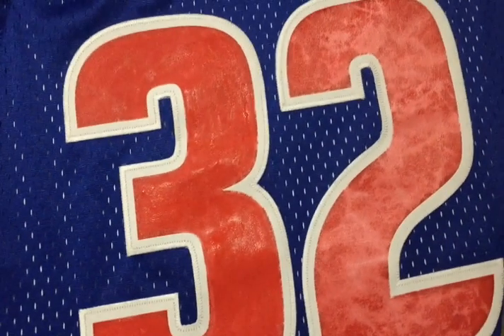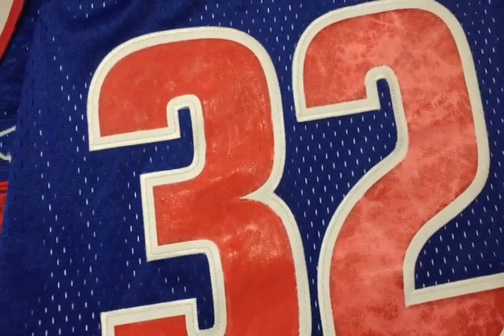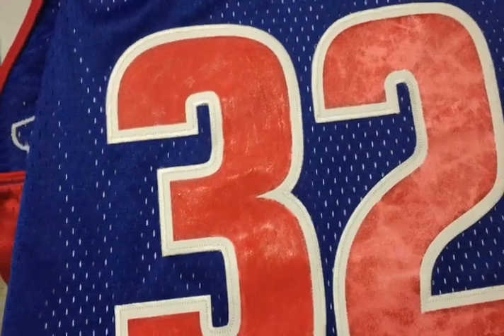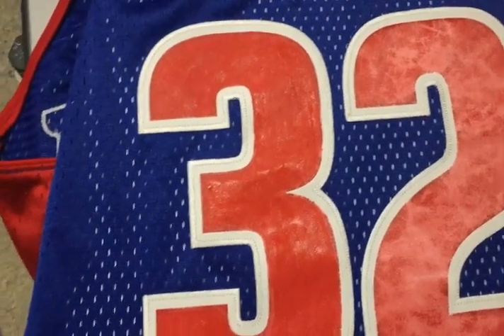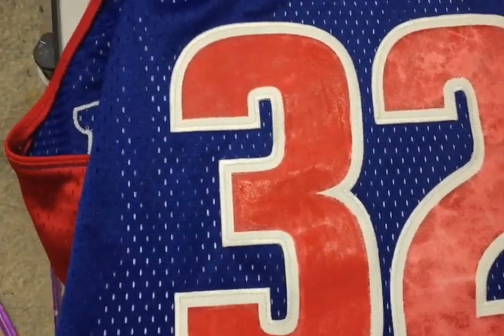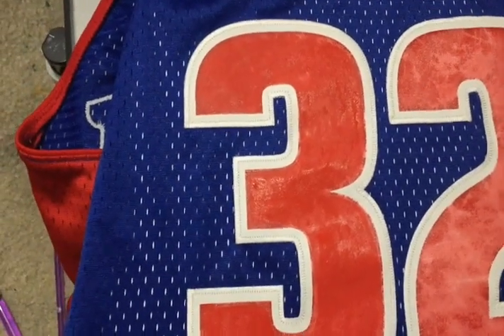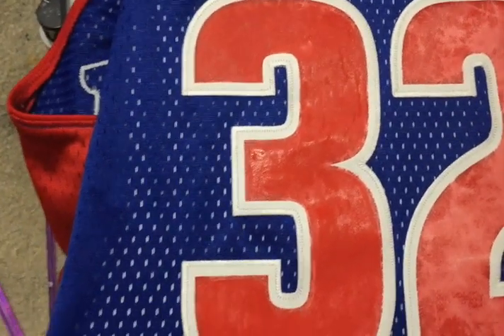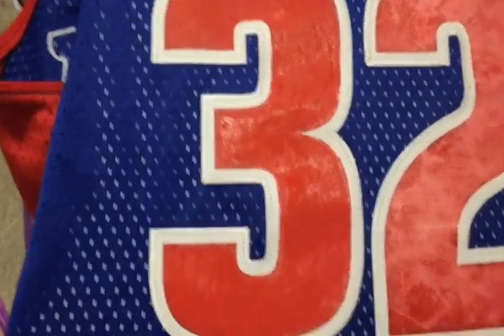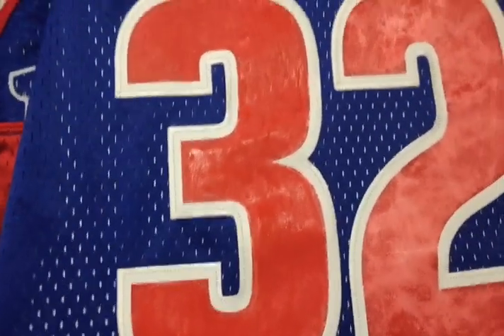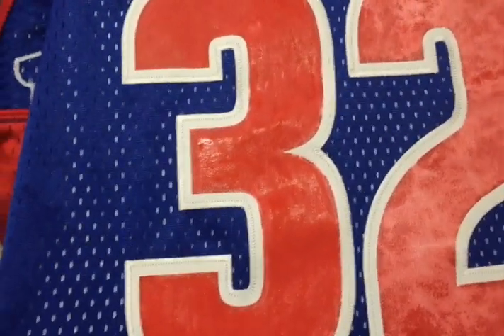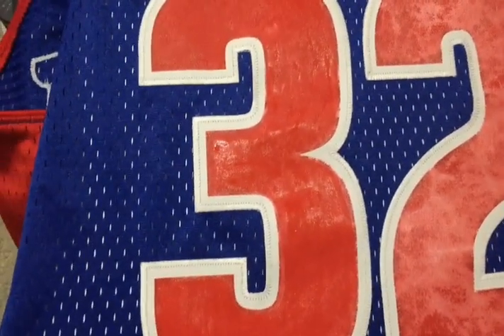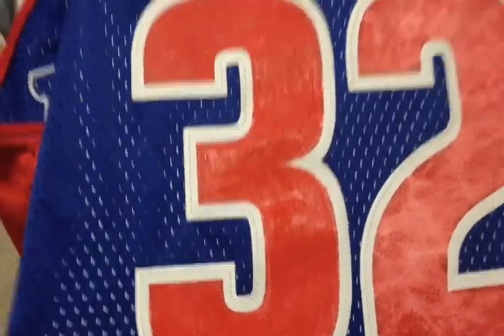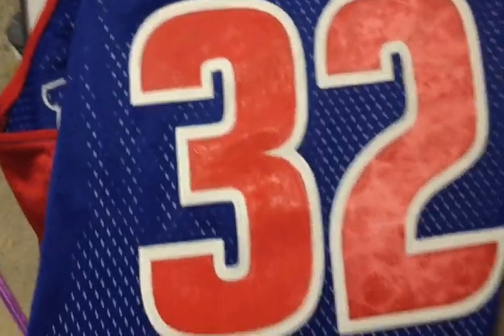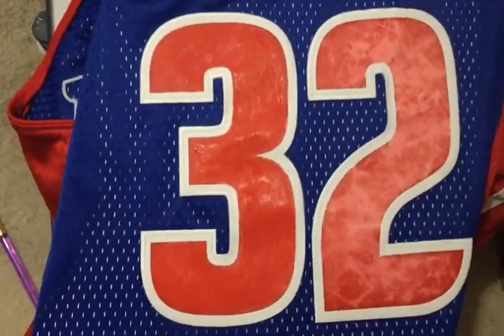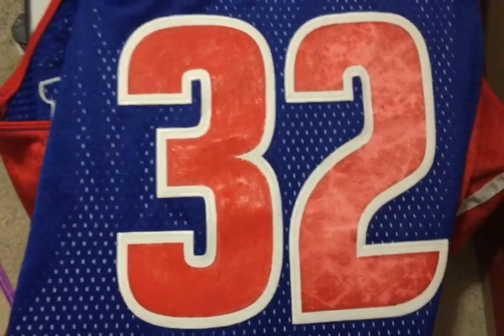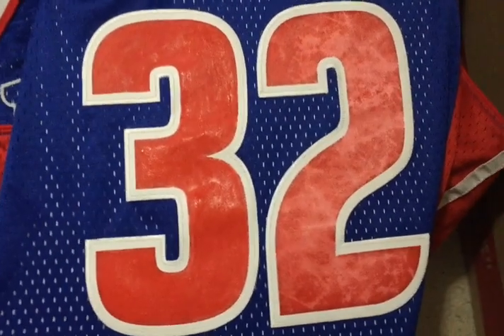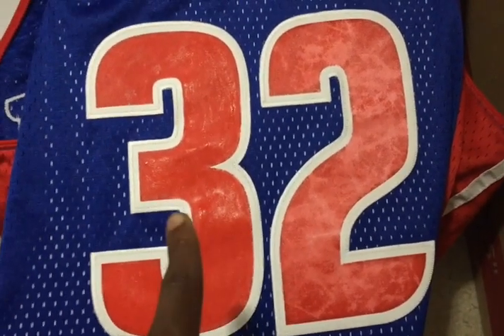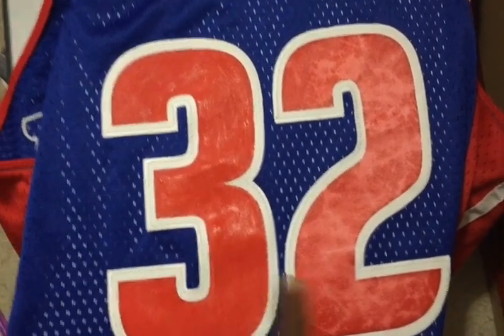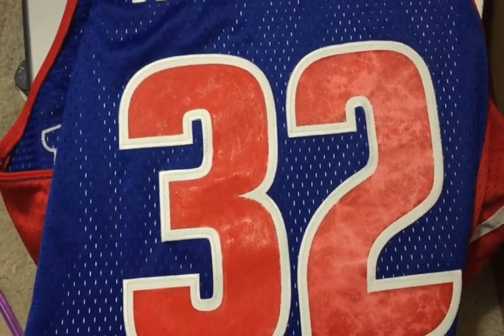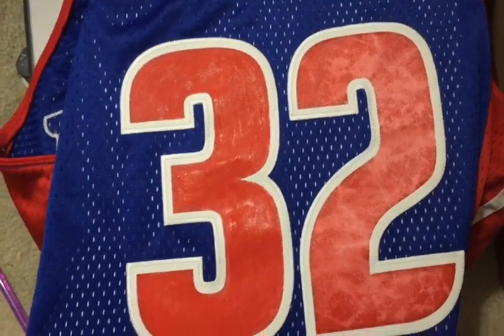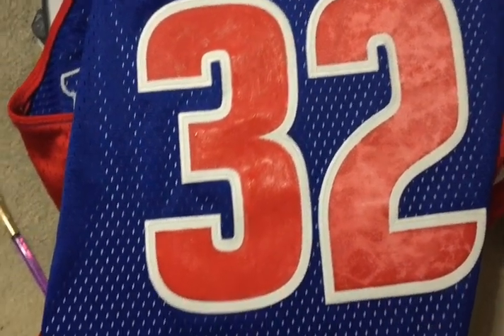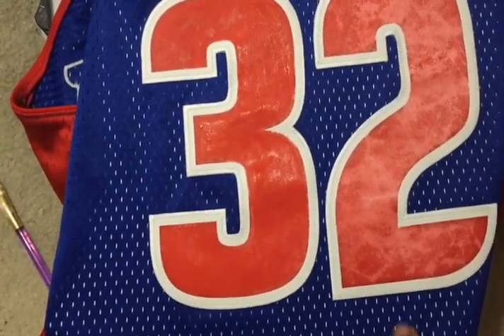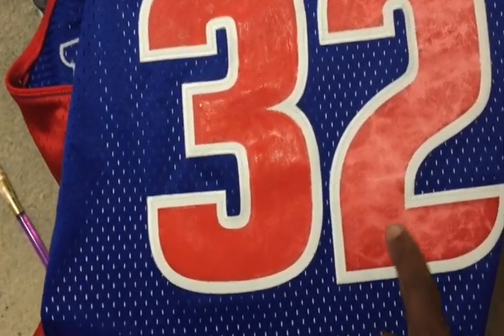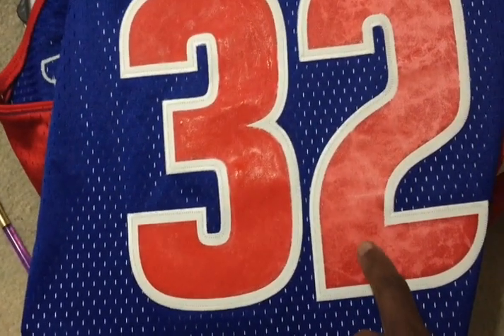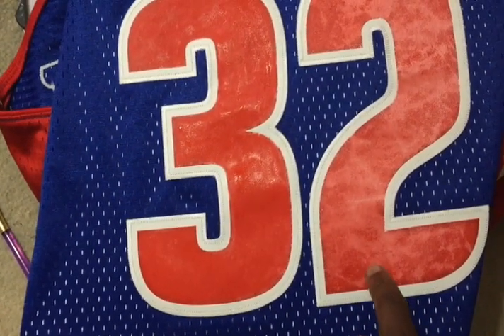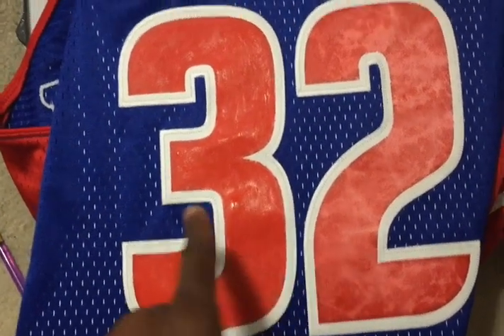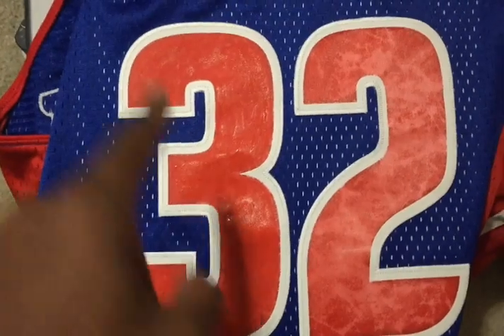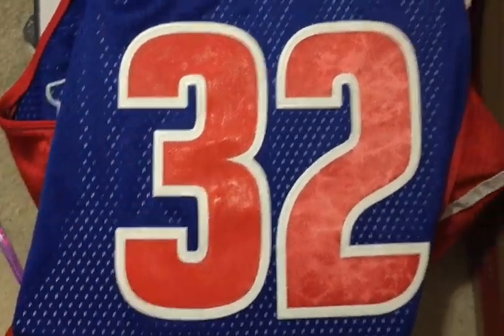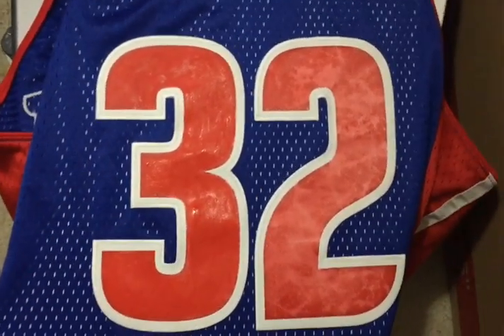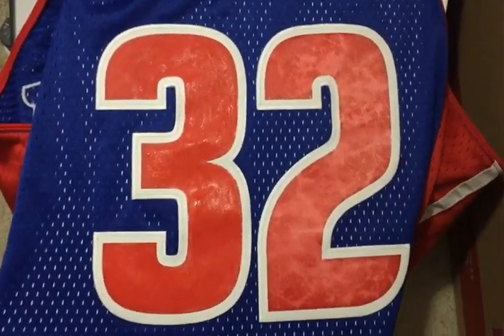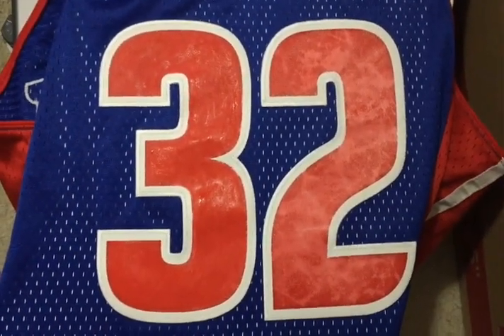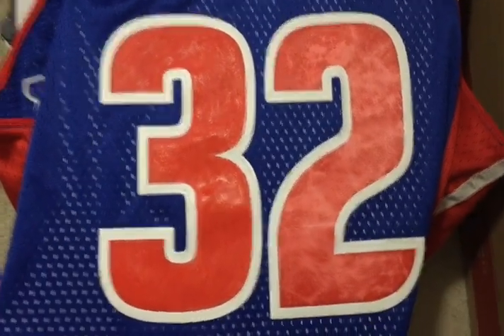This will be a much faster video. As you can see, these are Tackle Twill numbers that I've painted. You can see the number that's painted and the number that's not painted. This number is kind of faded, while this number, as you can see, looks almost brand new.